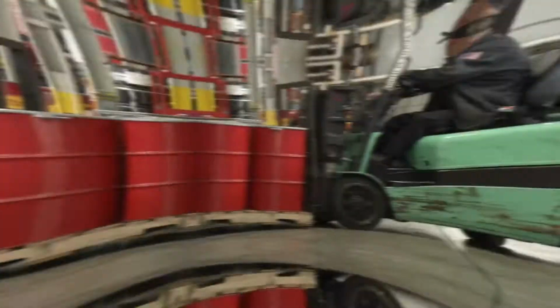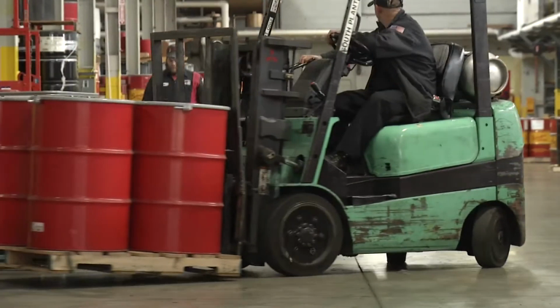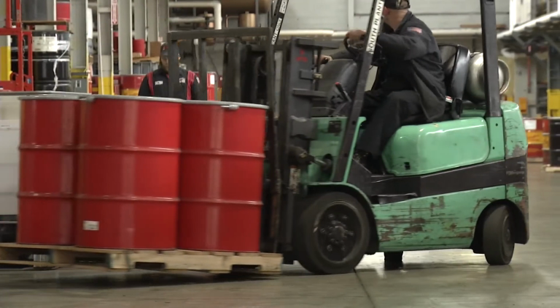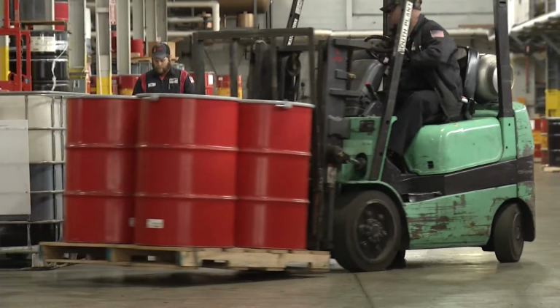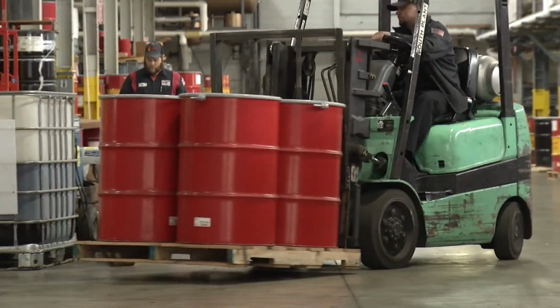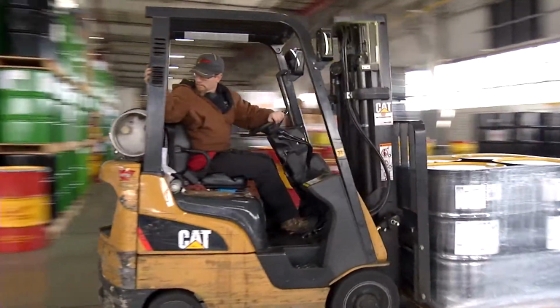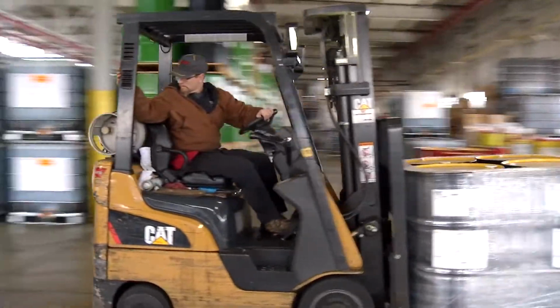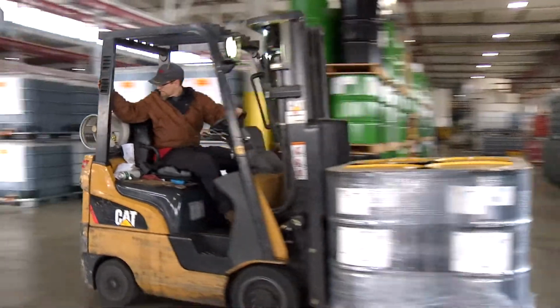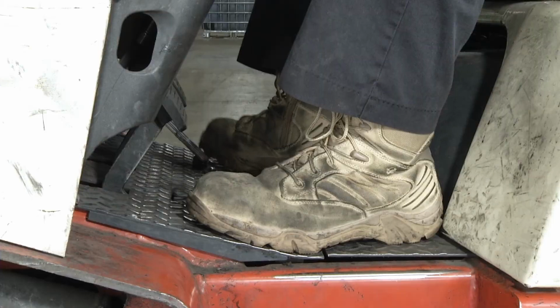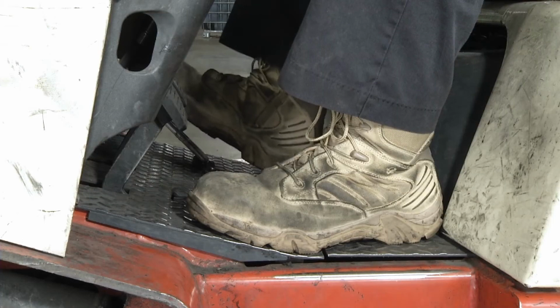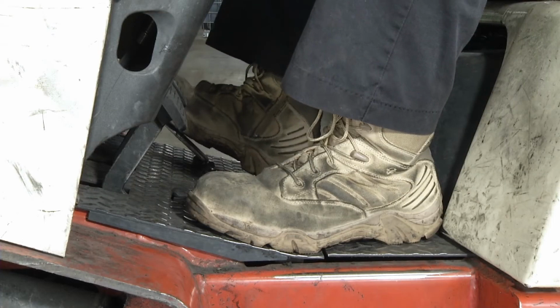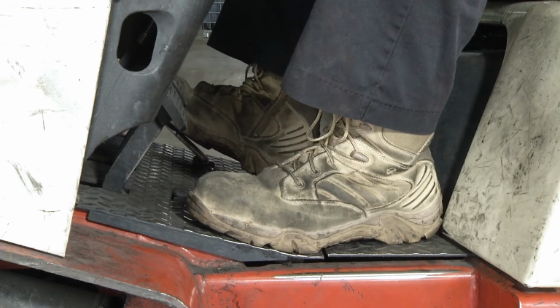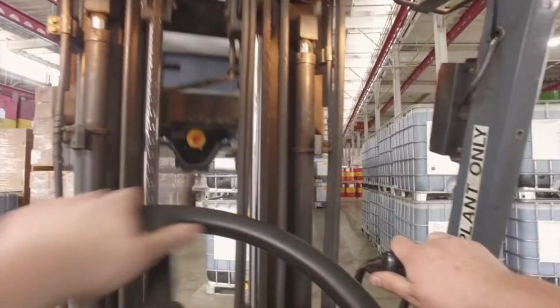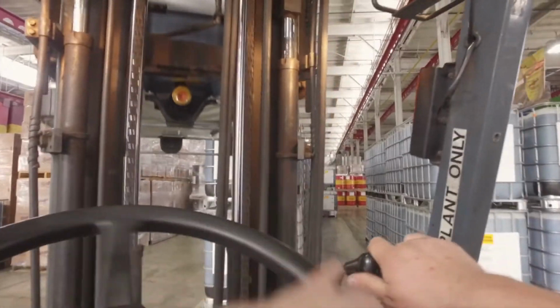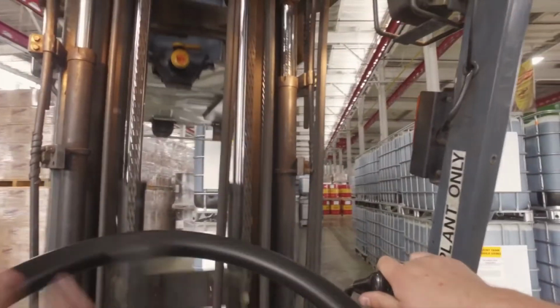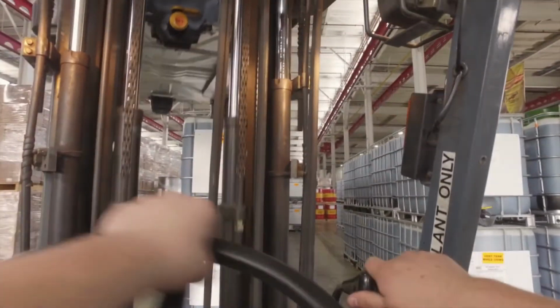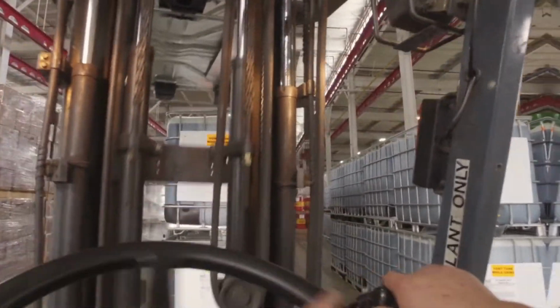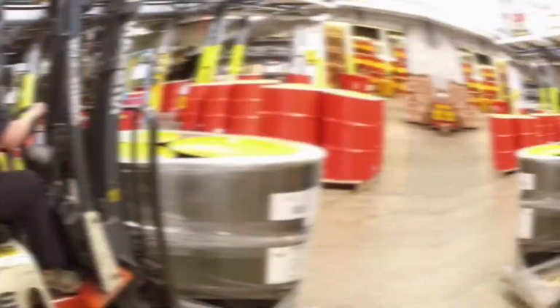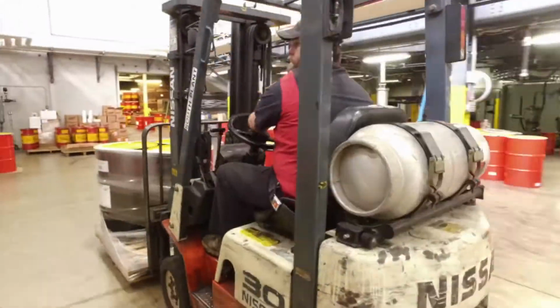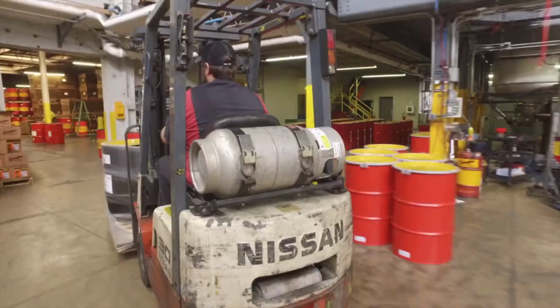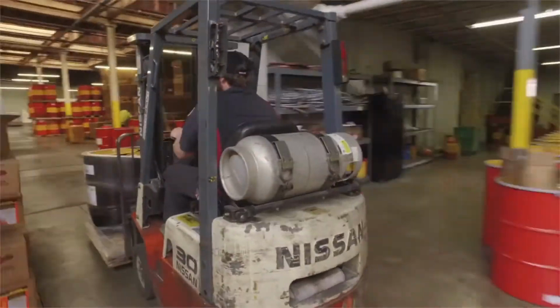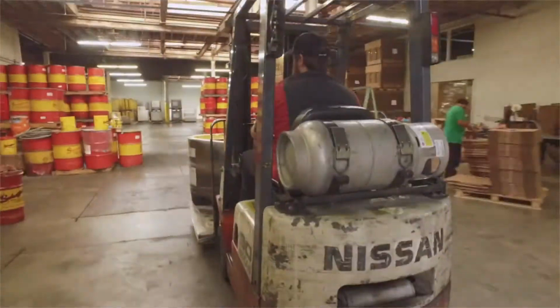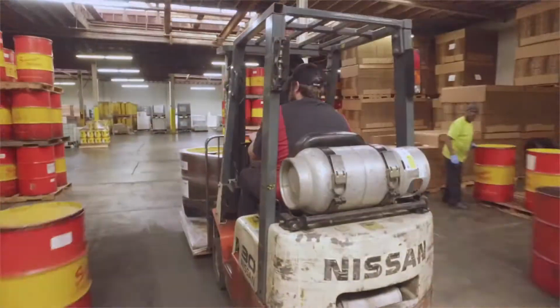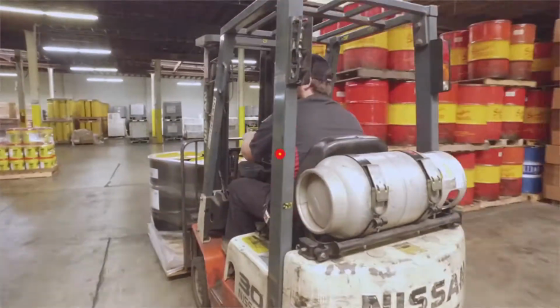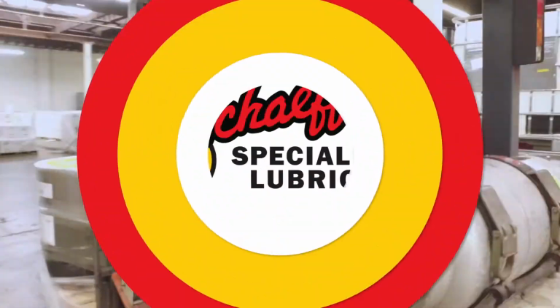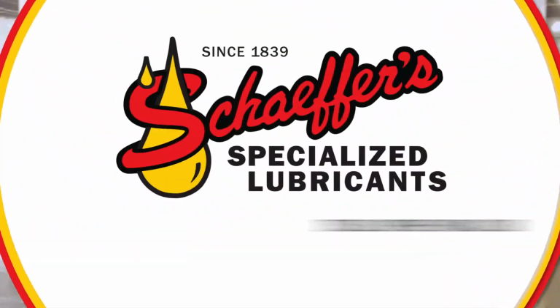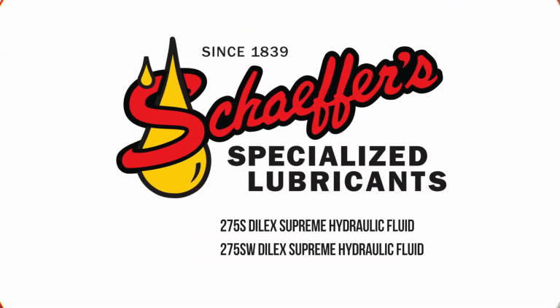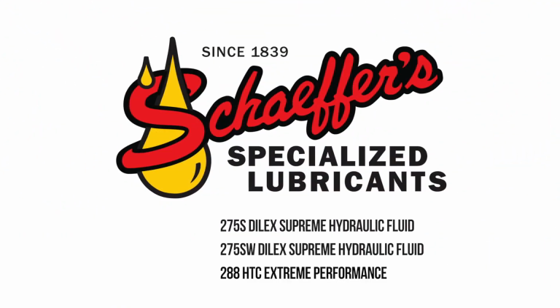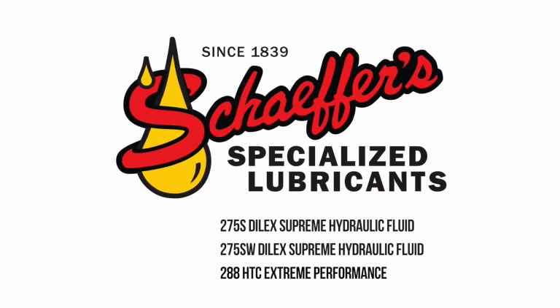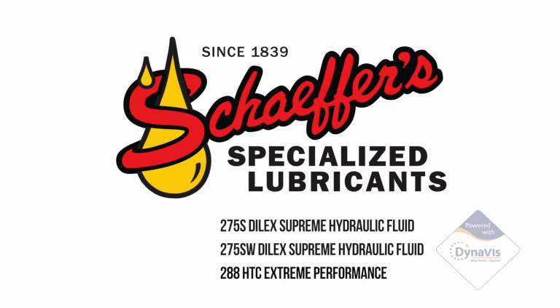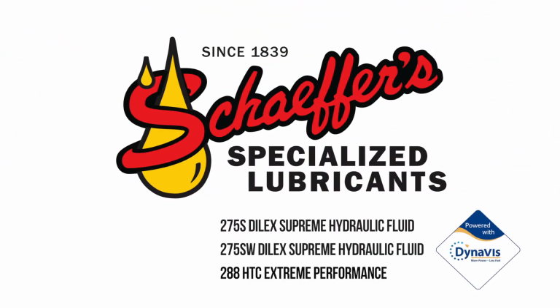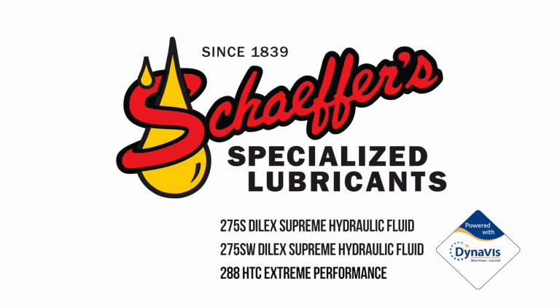What does this mean for you? Higher productivity, better fuel efficiency, and more power under full load conditions. Discover for yourself the power of Schaefer's hydraulic fluids formulated with DynaVis Technology.